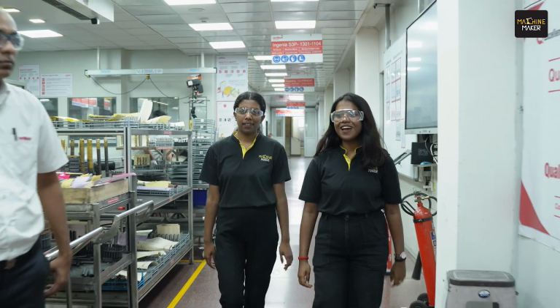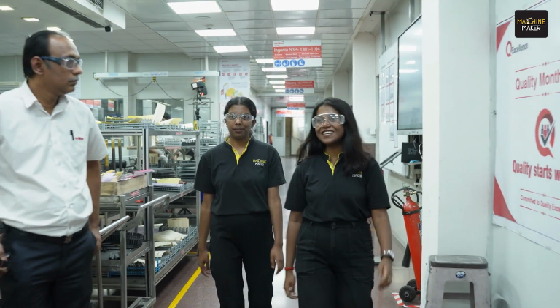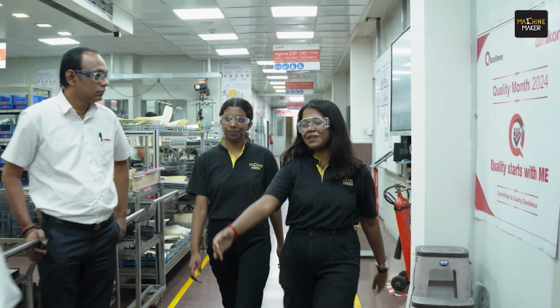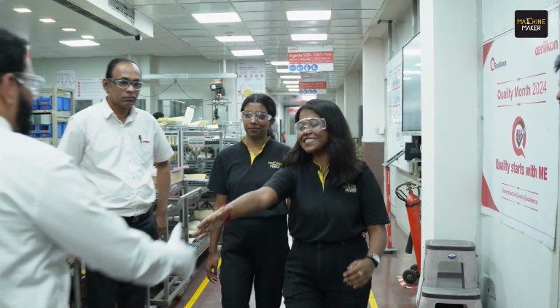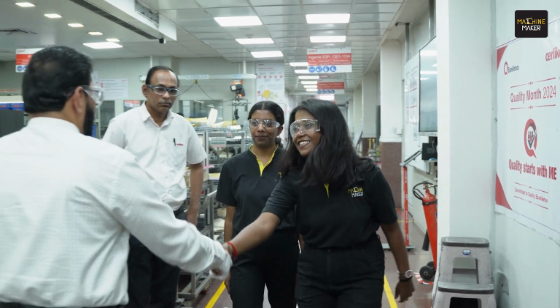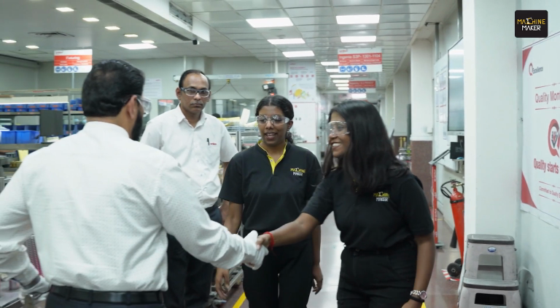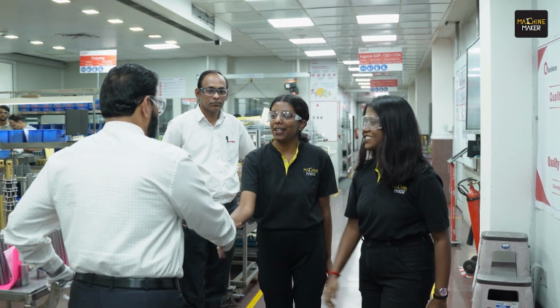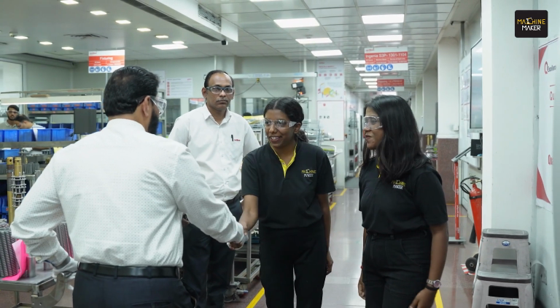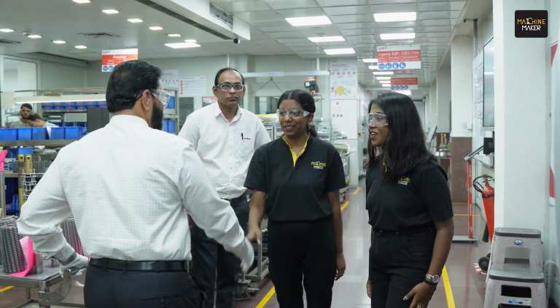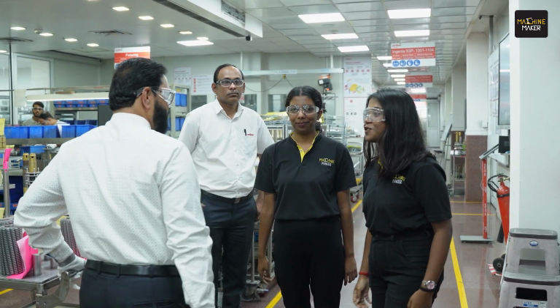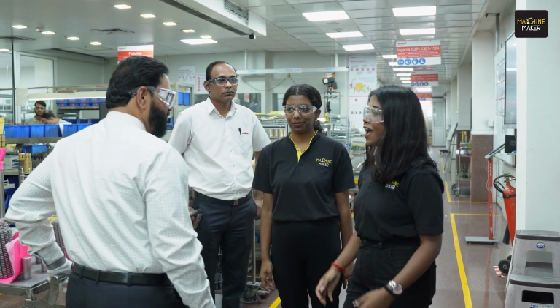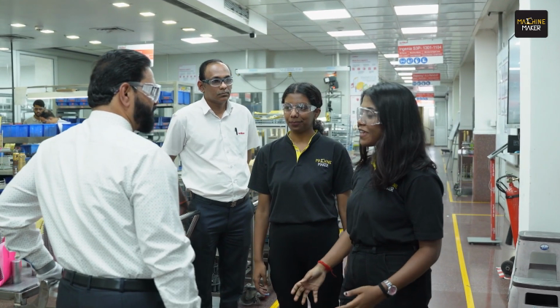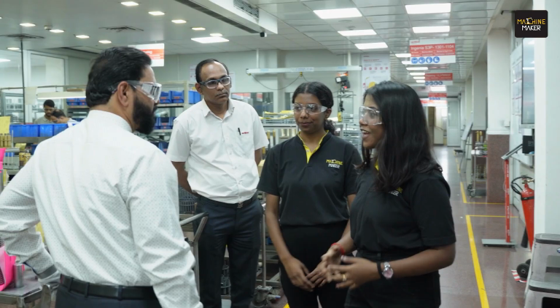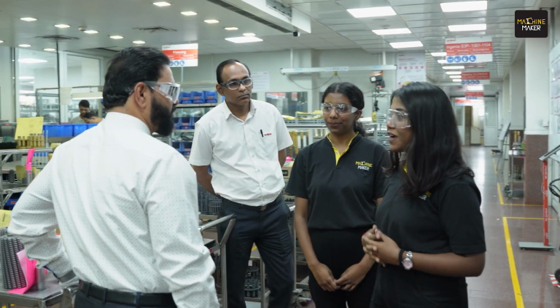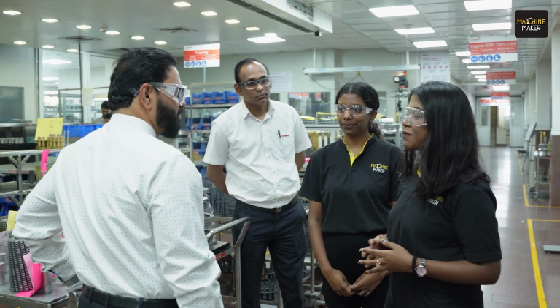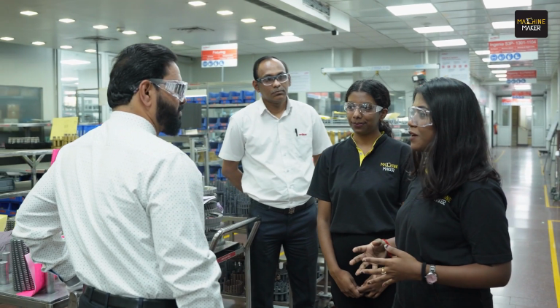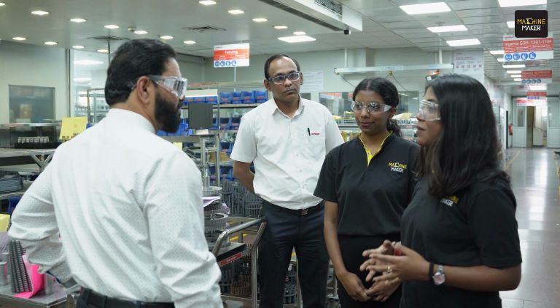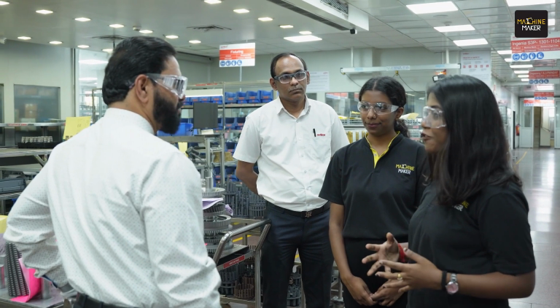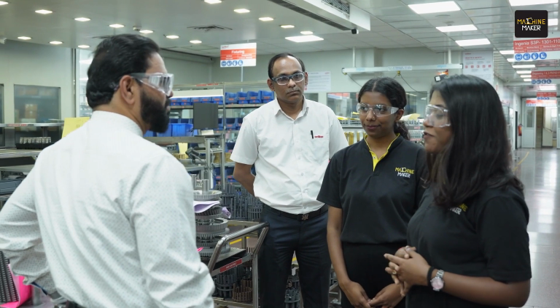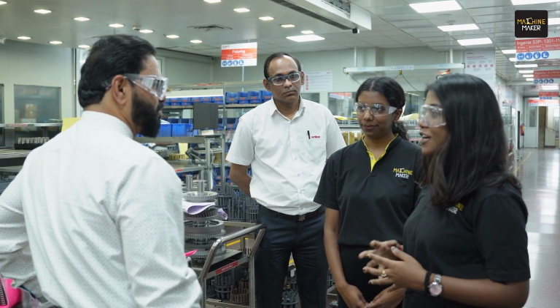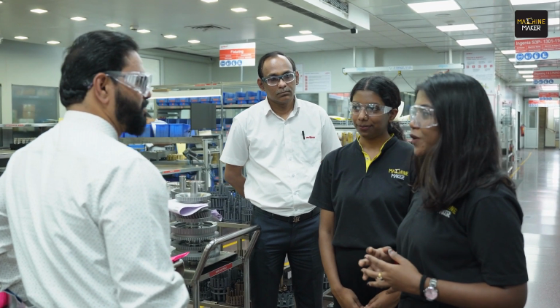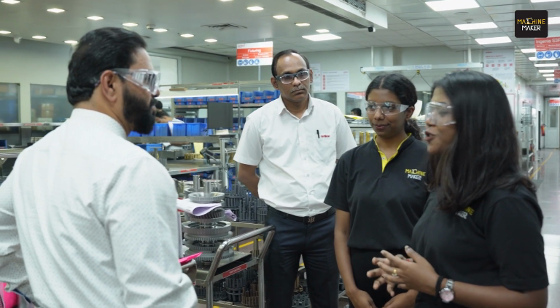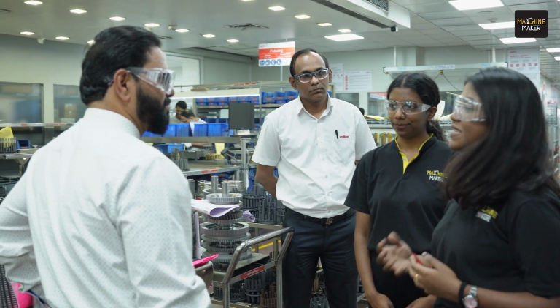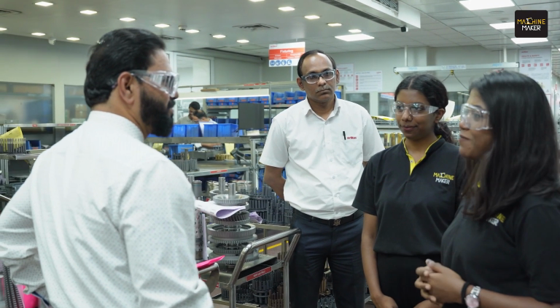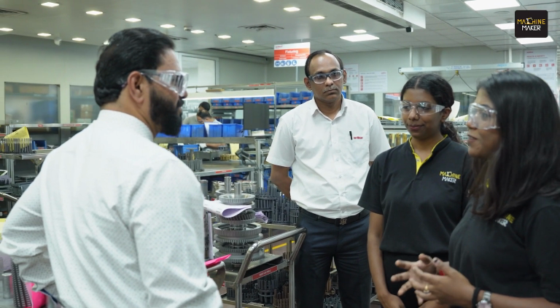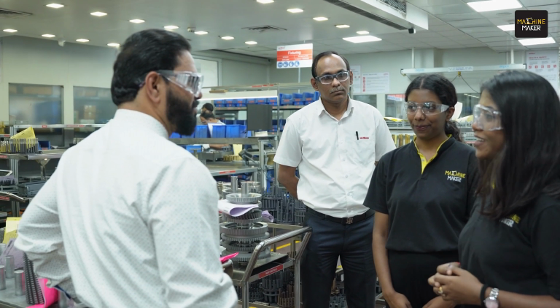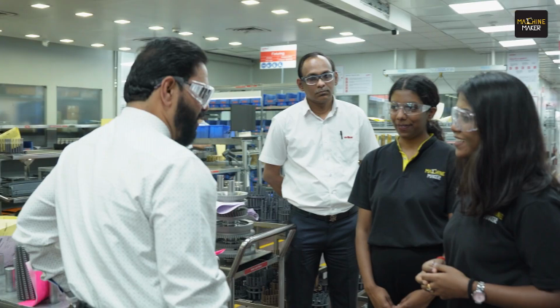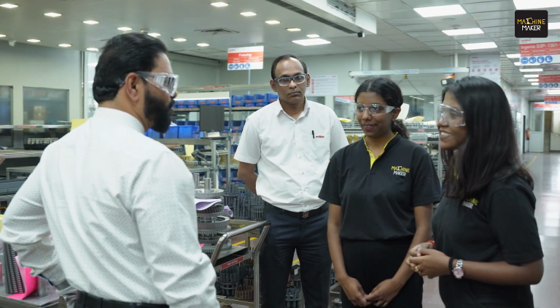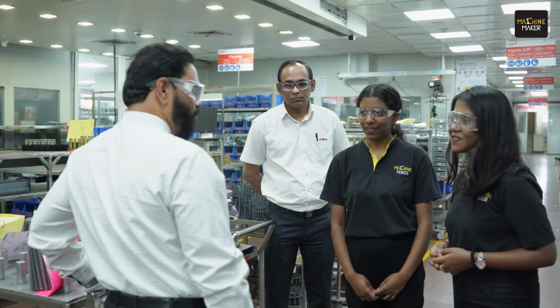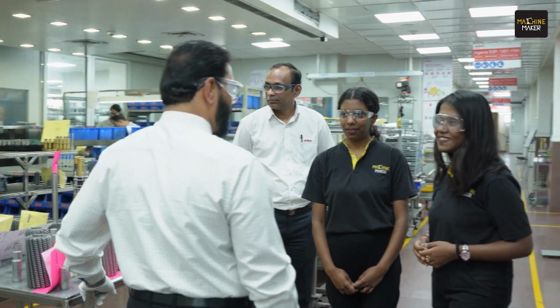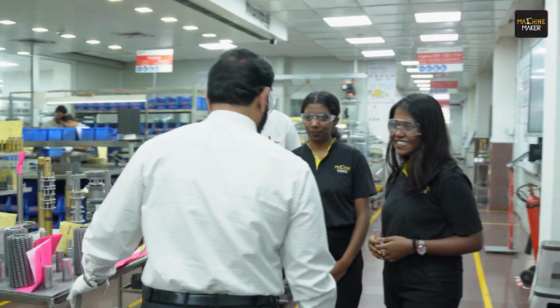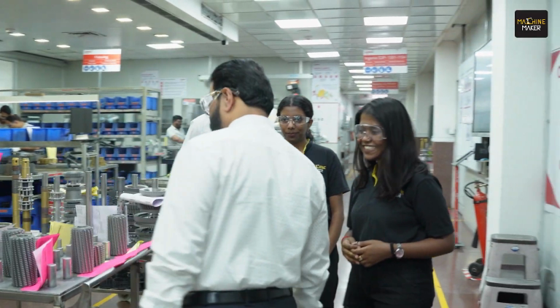Hi Sir, Pallavi is right. Hi Sir. Hello. So Sir, as we heard that you guys are coming up with some innovative surface coating, could you please tell me about it? Yes, sure. You heard the right thing. Please come.